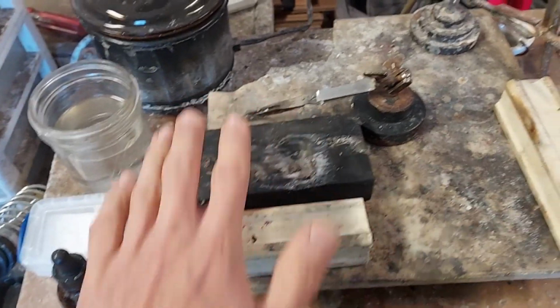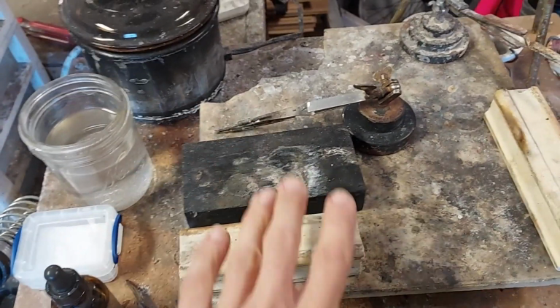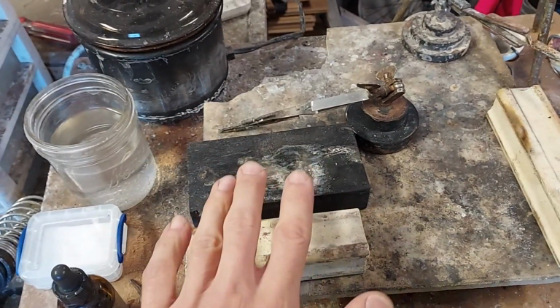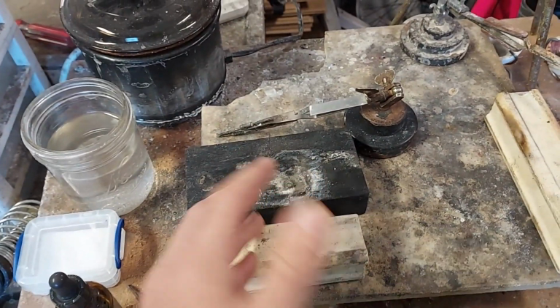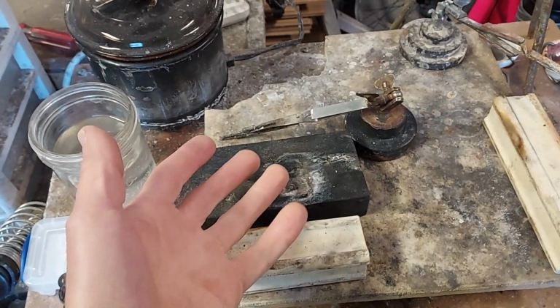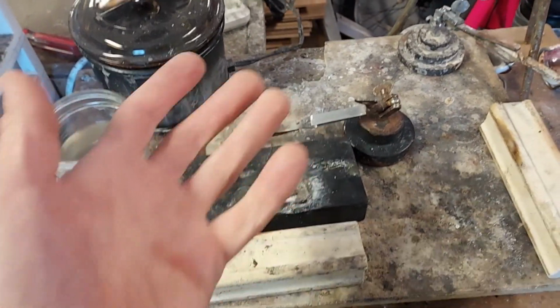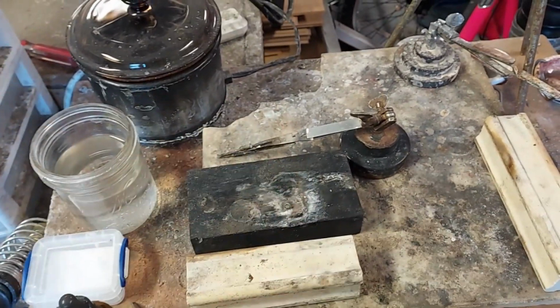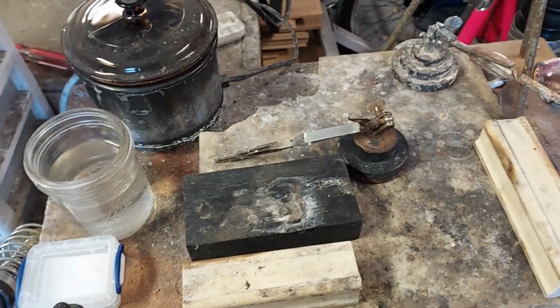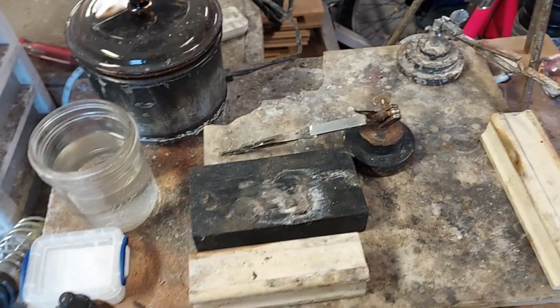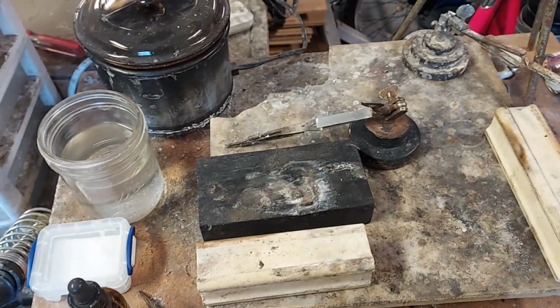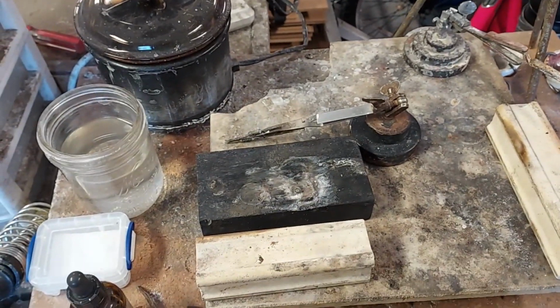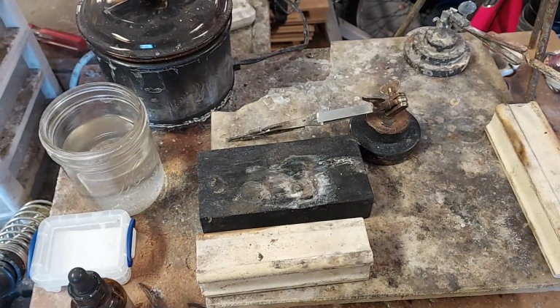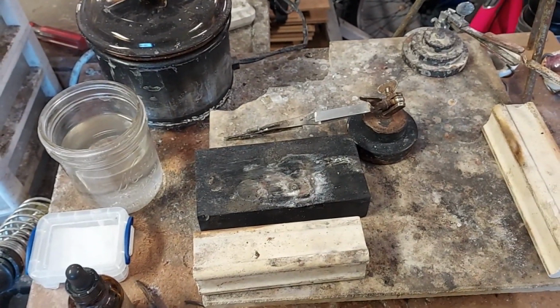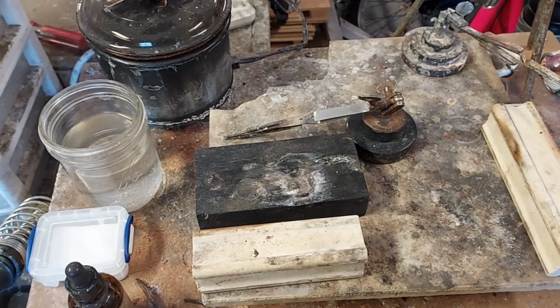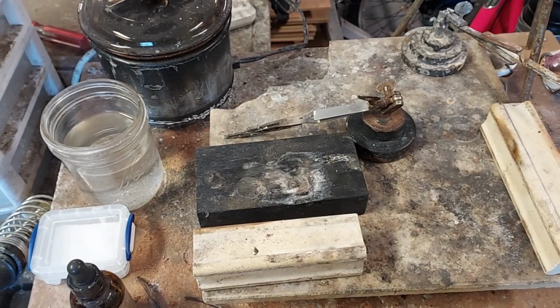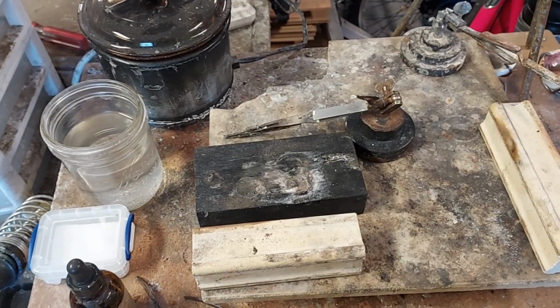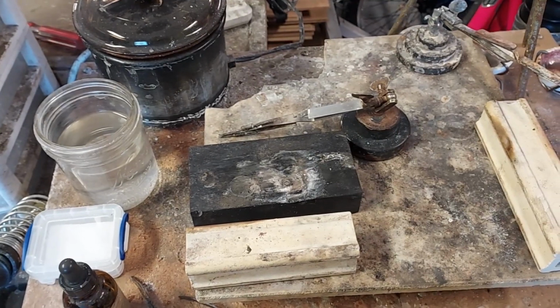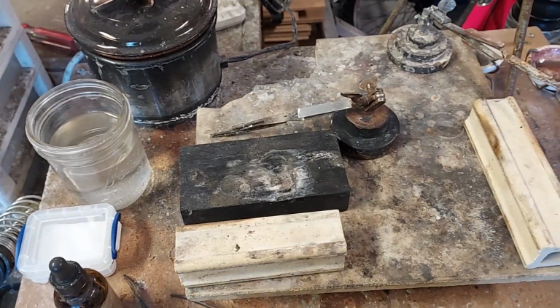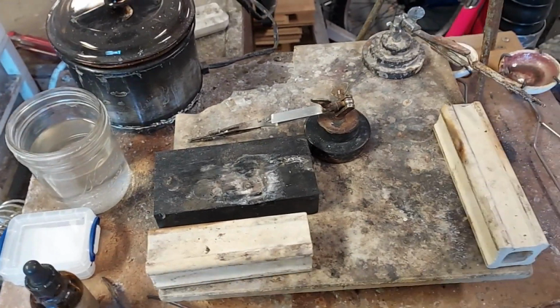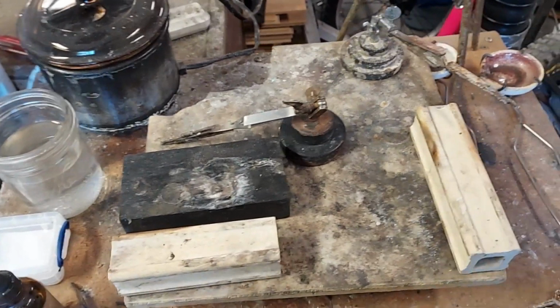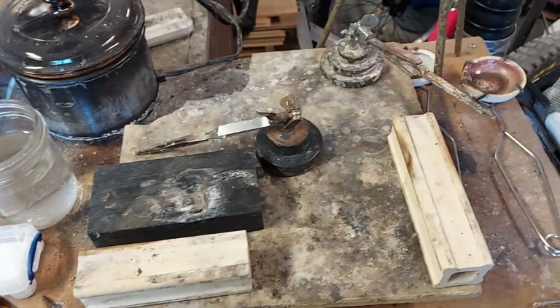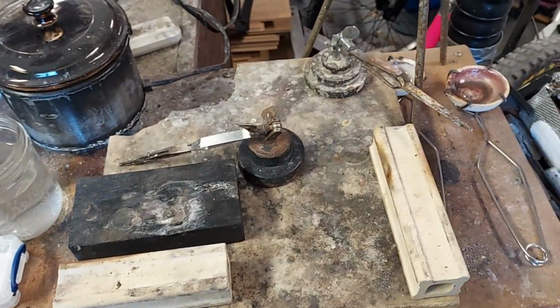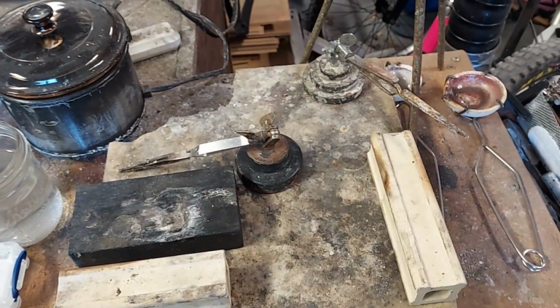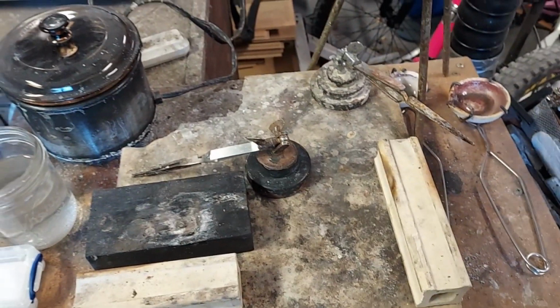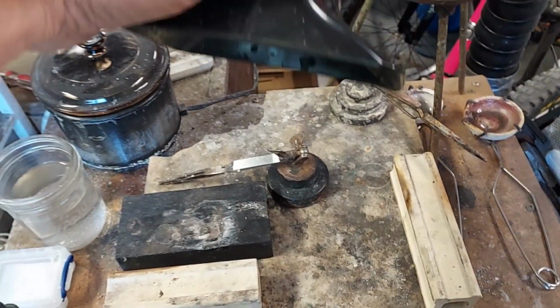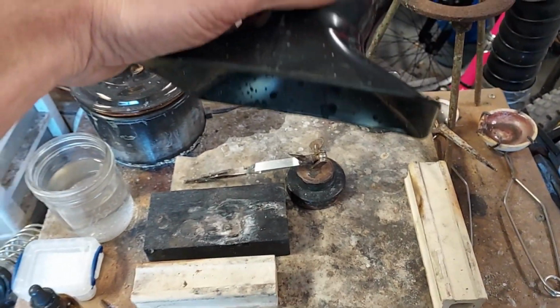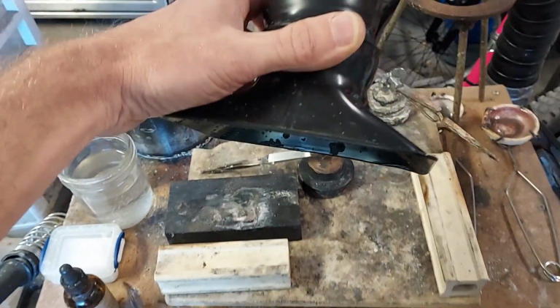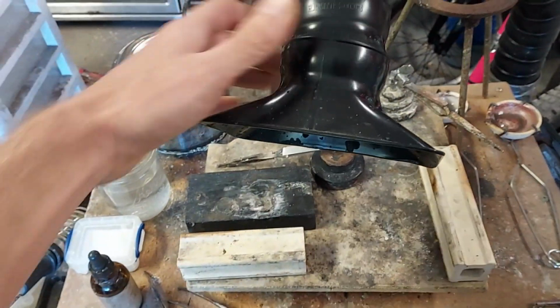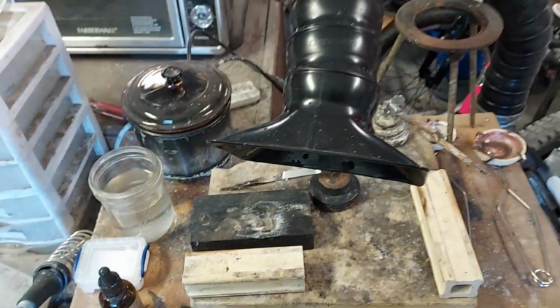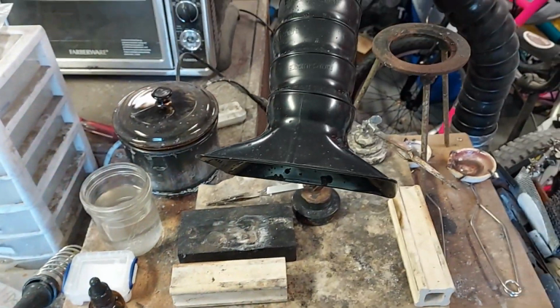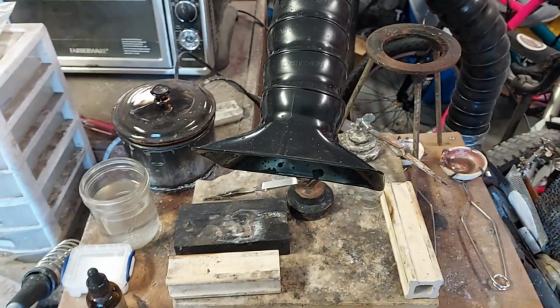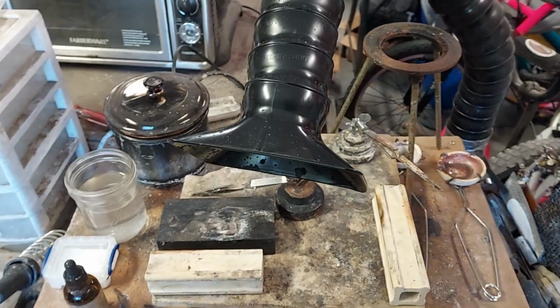The other, more difficult to see danger is that when you're soldering, very dangerous vapors are going to come off of your solder, and so you want to invest in some kind of fume extraction.